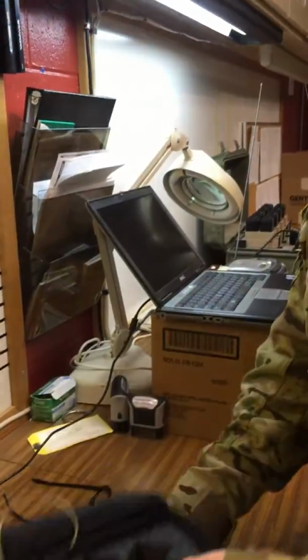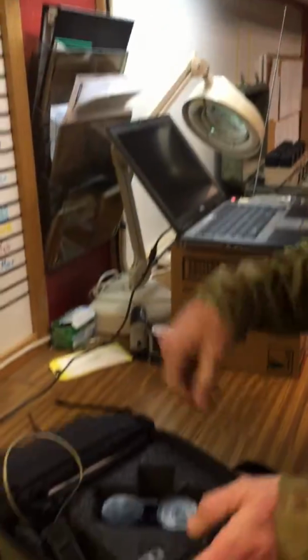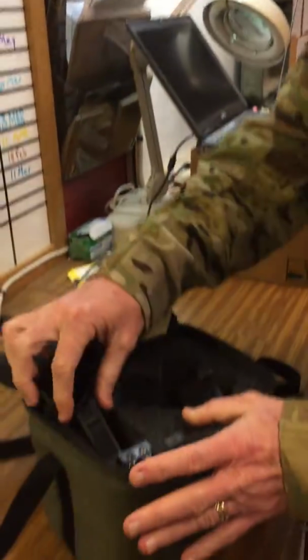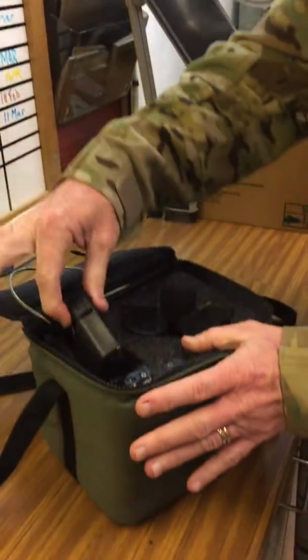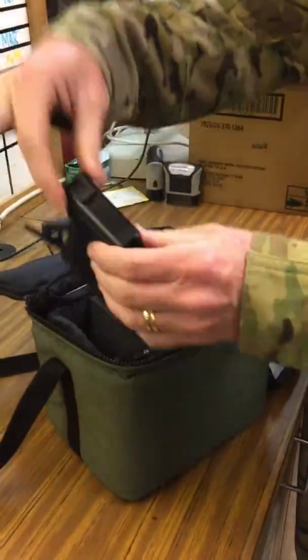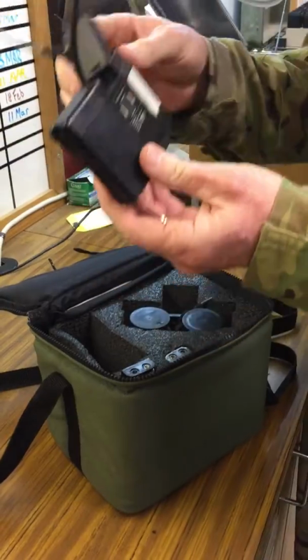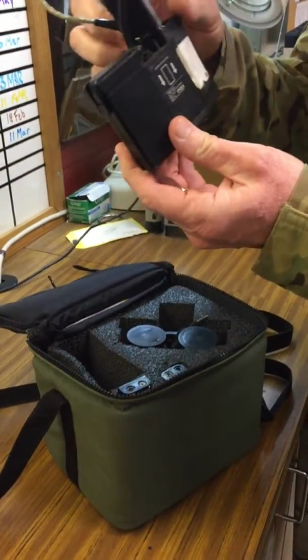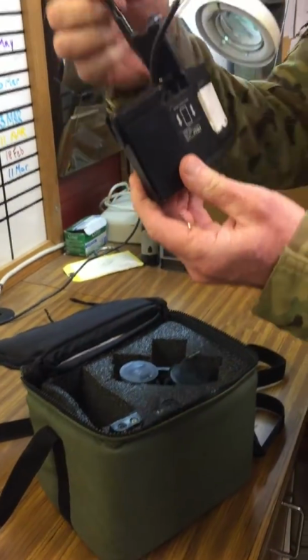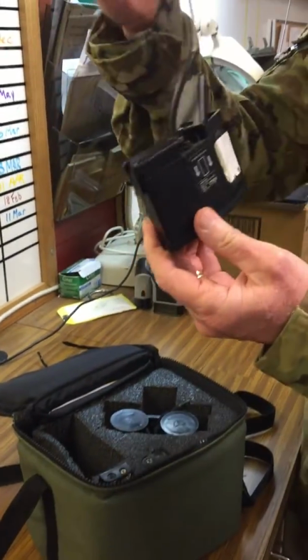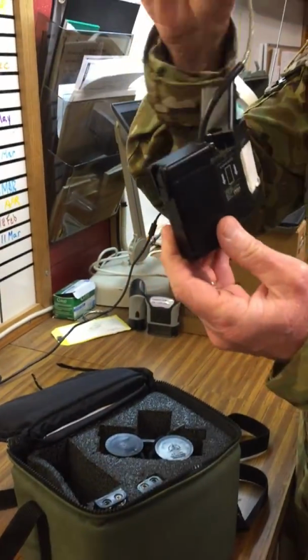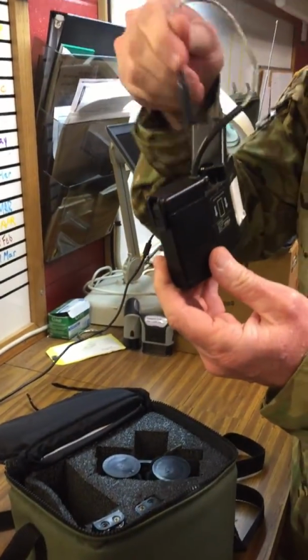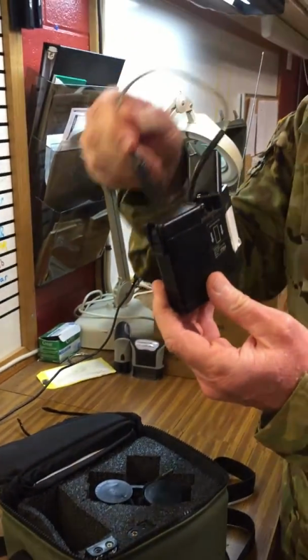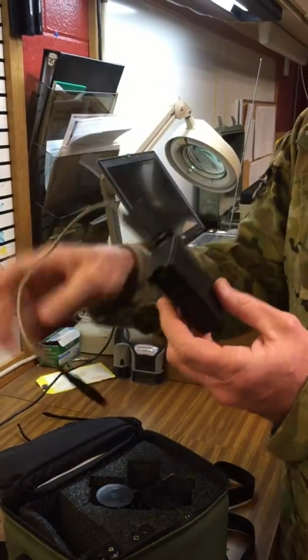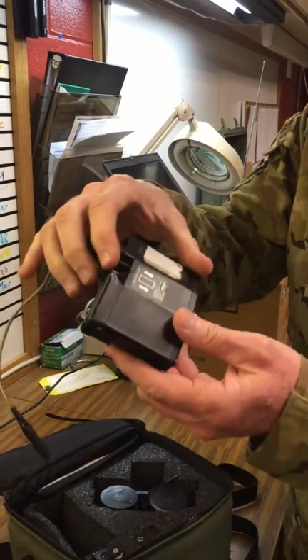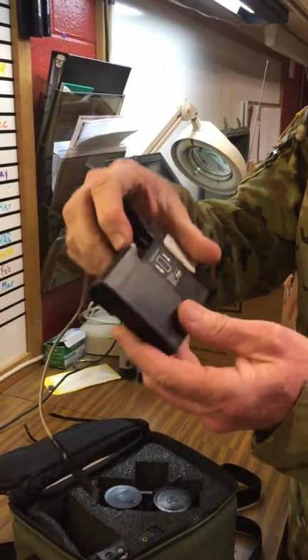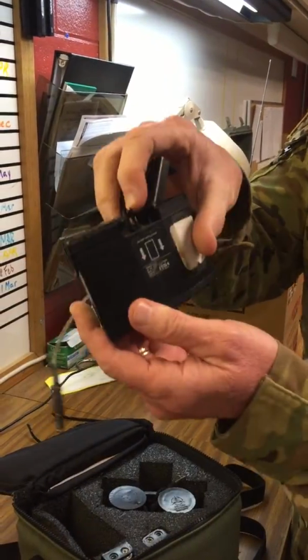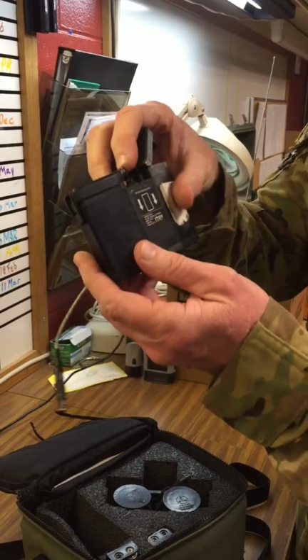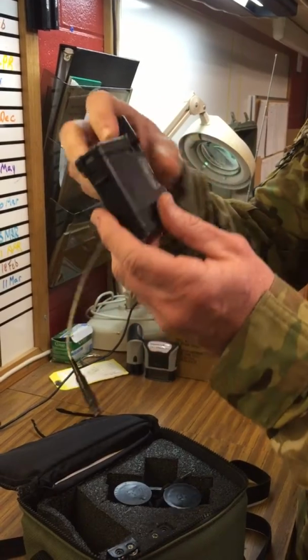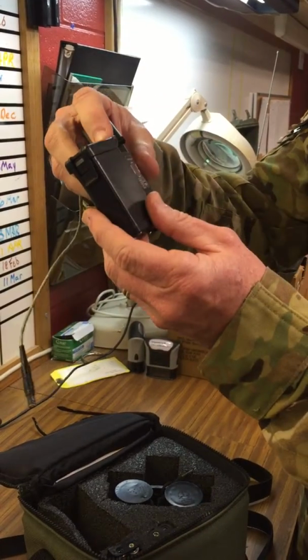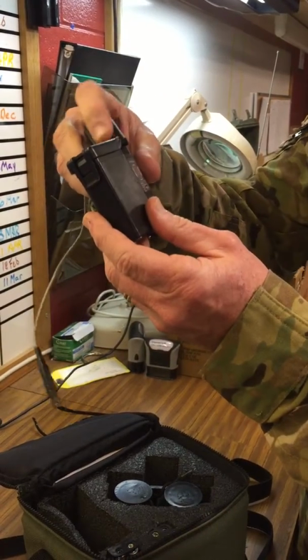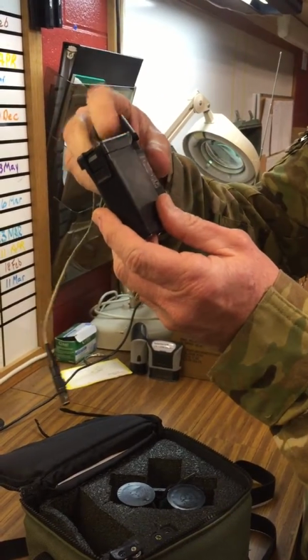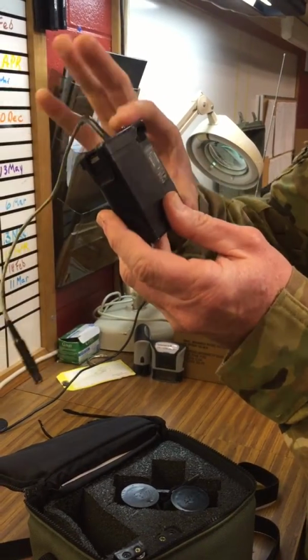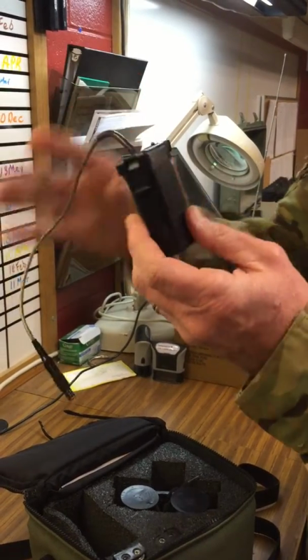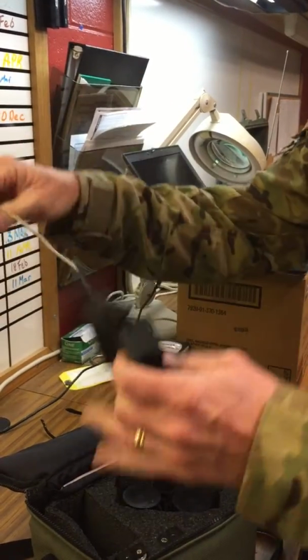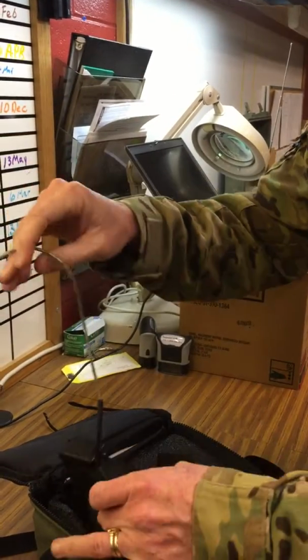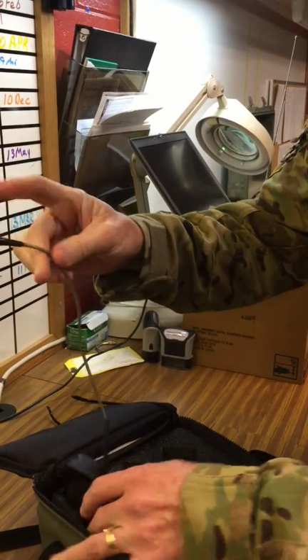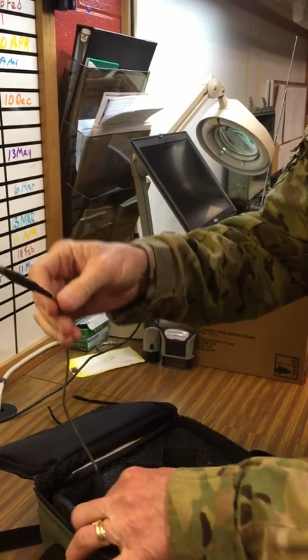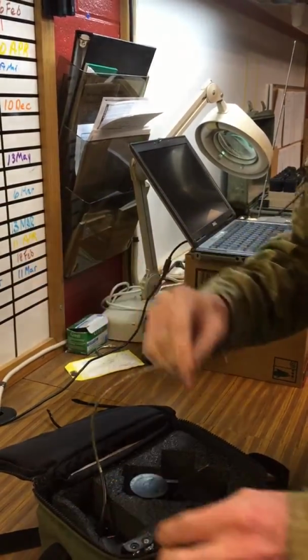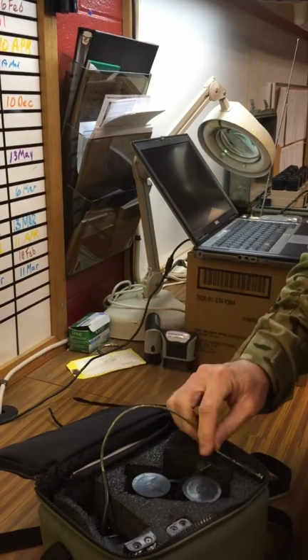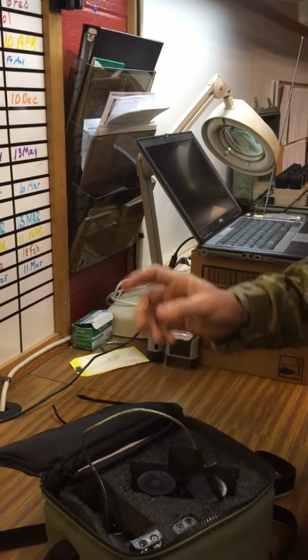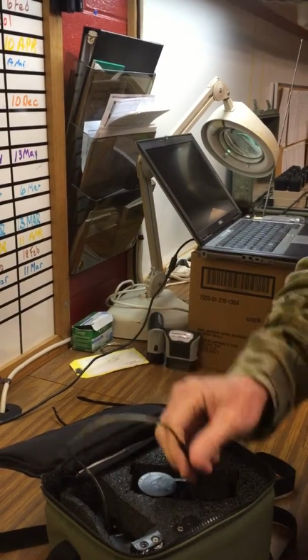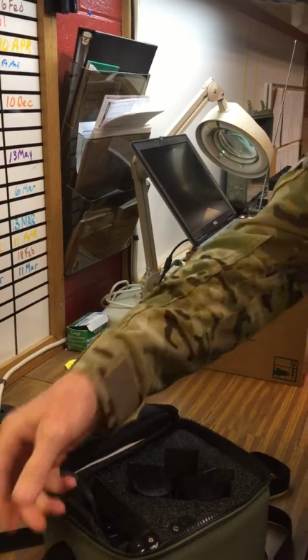Look at the battery pack: one door open, cord shoved down in the door, switch still on. What we like to see is switch off, doors closed, that nicely put in there and the cord loosely laid across the top.